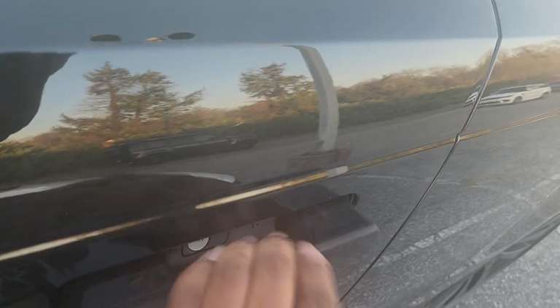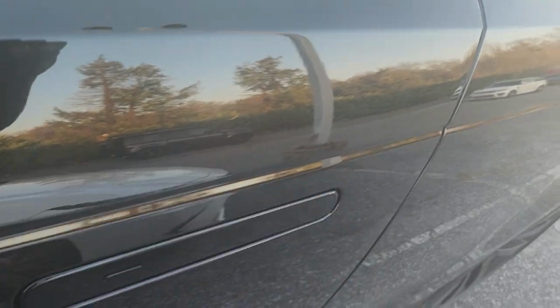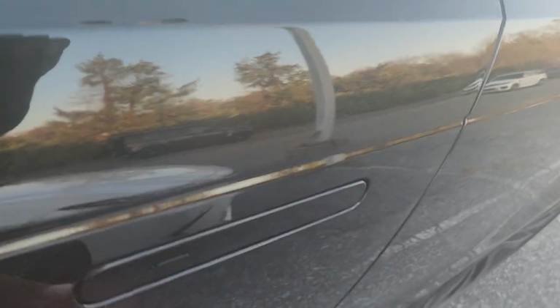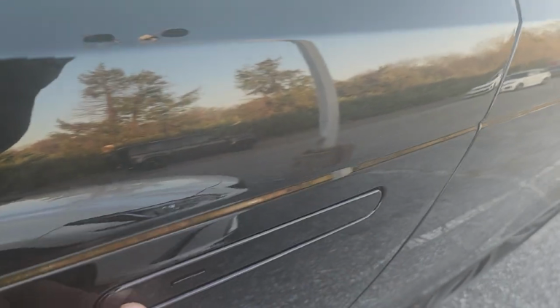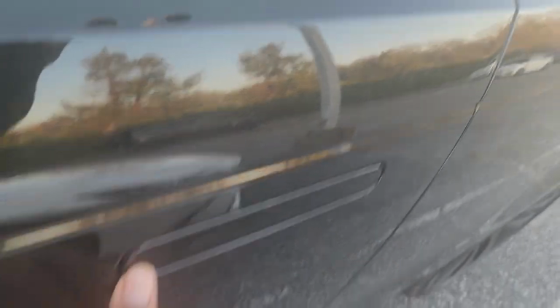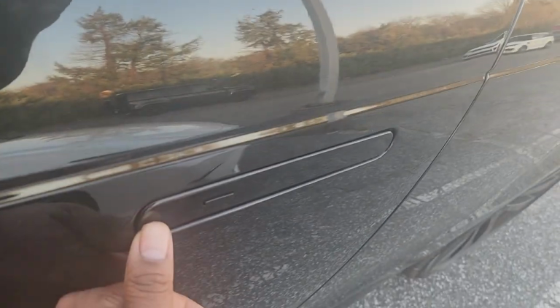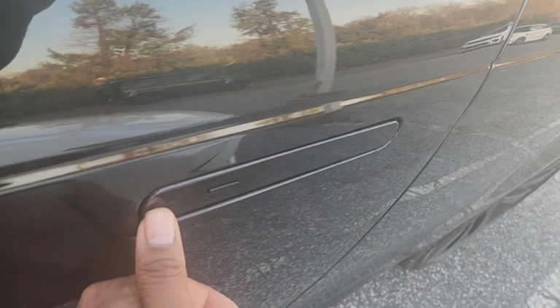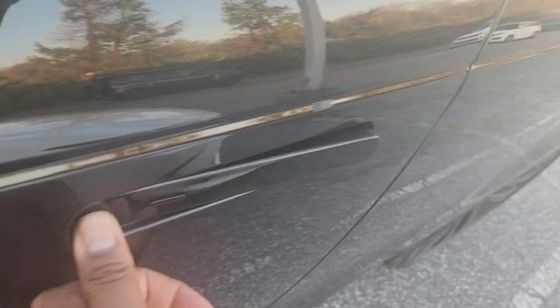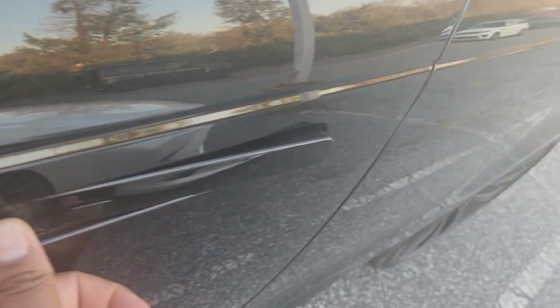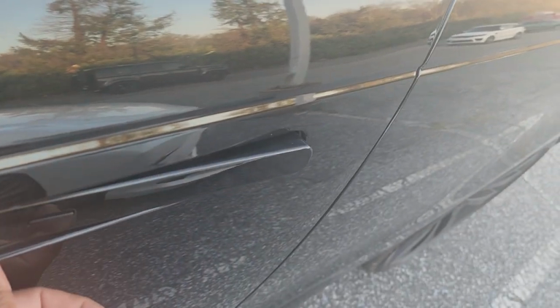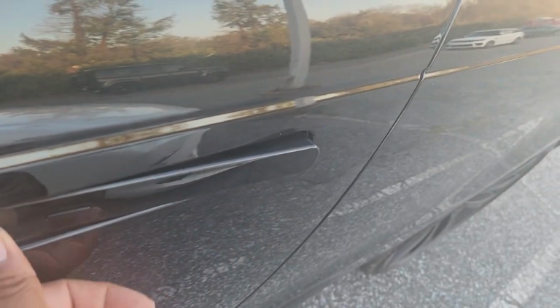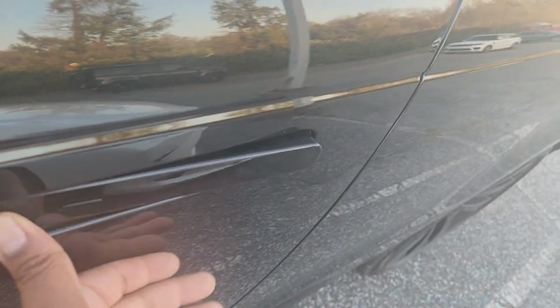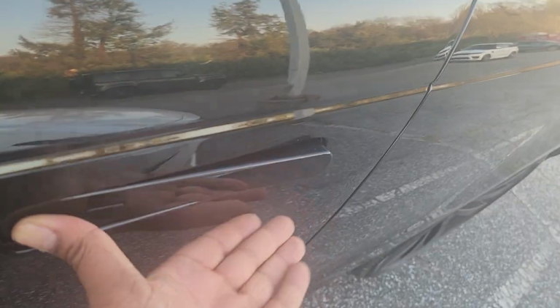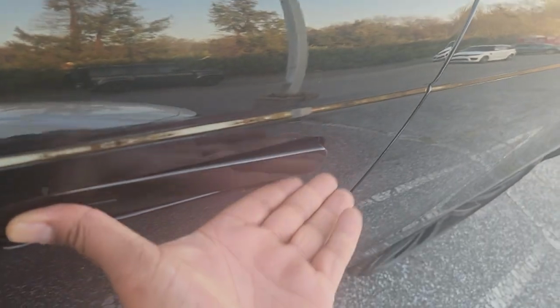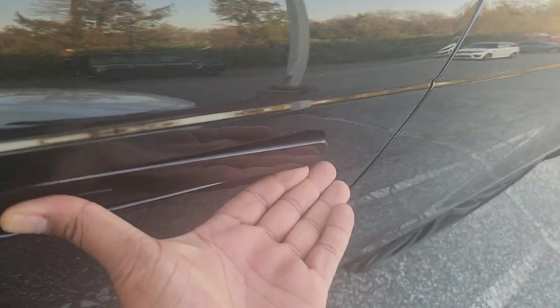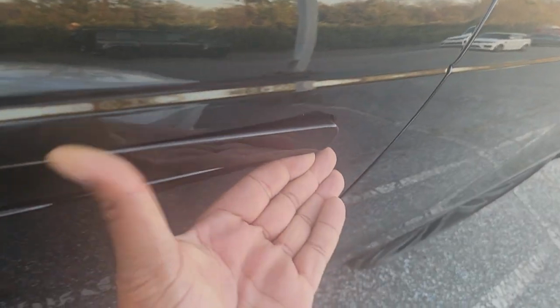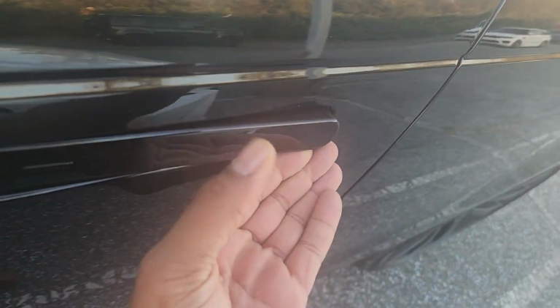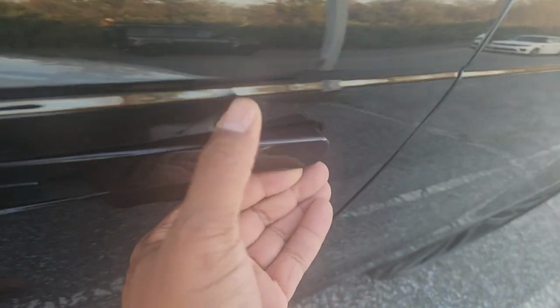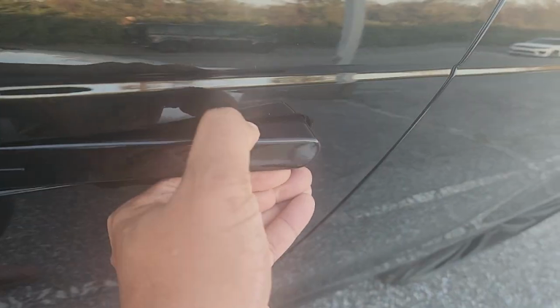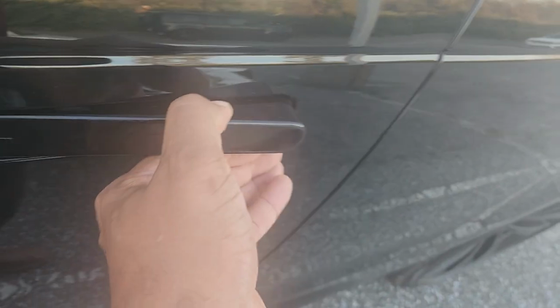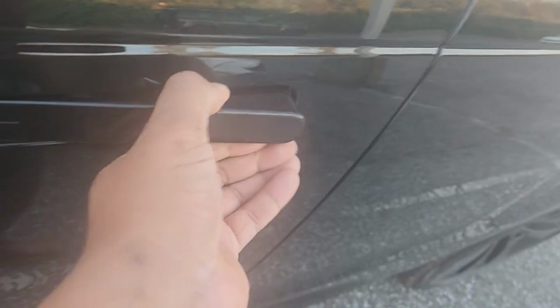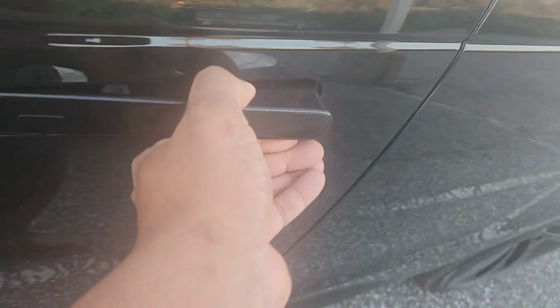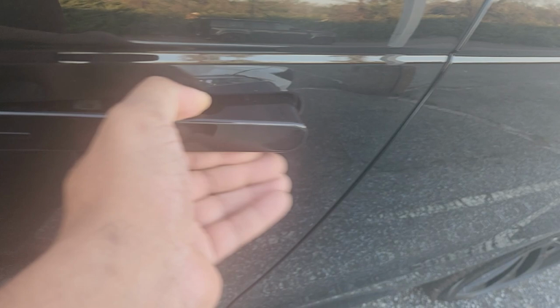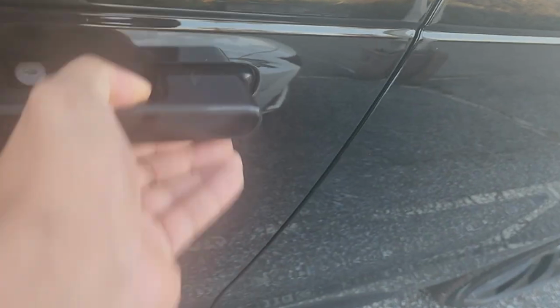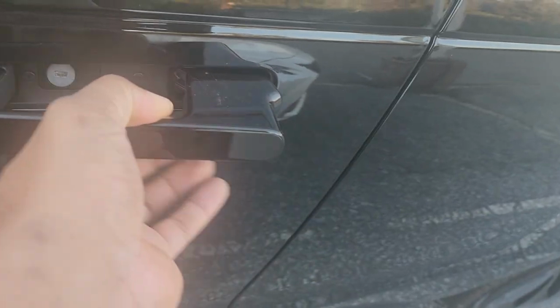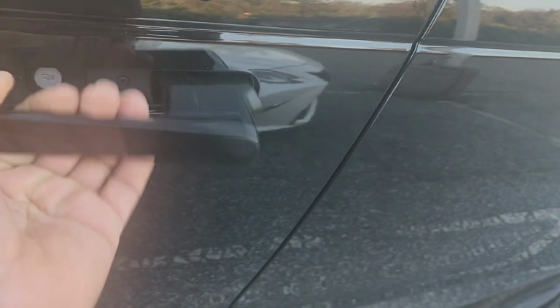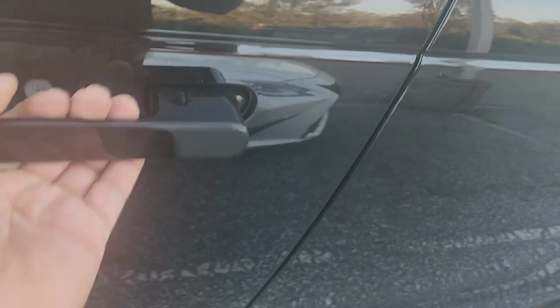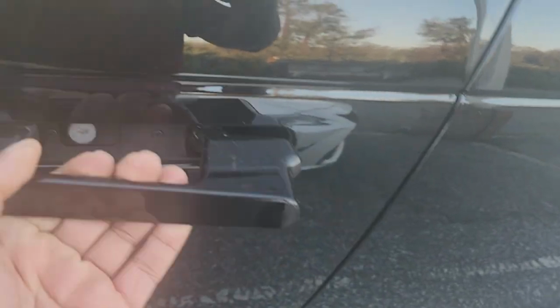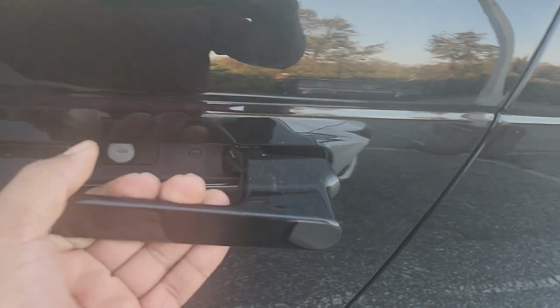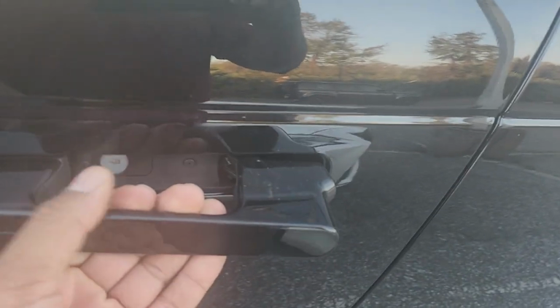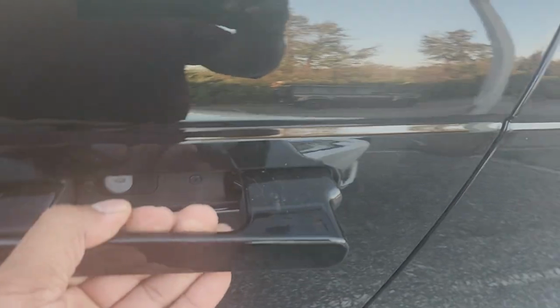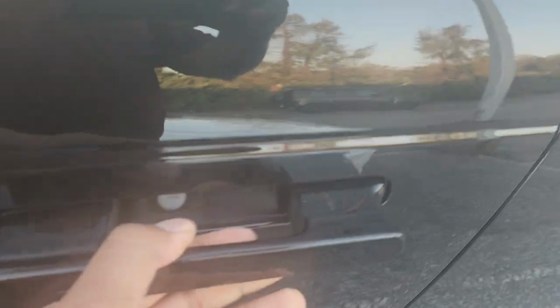Again, pushing in here ejects the other side — simply come and pull the other end, and that's how you get it out.